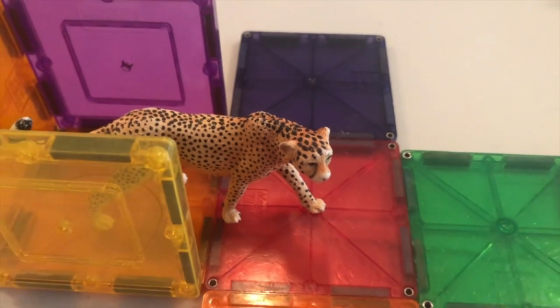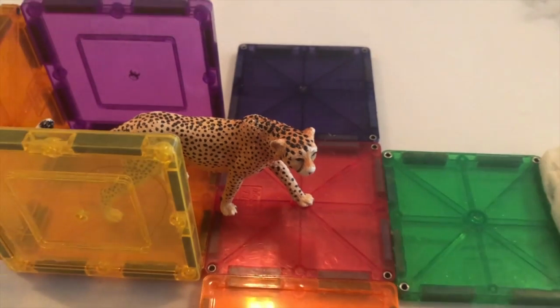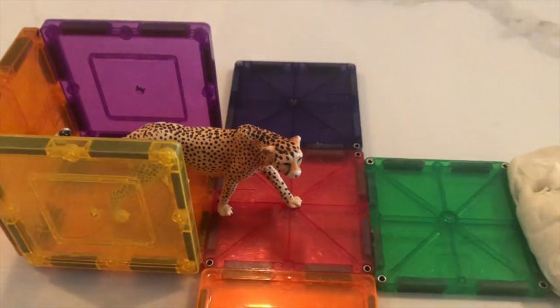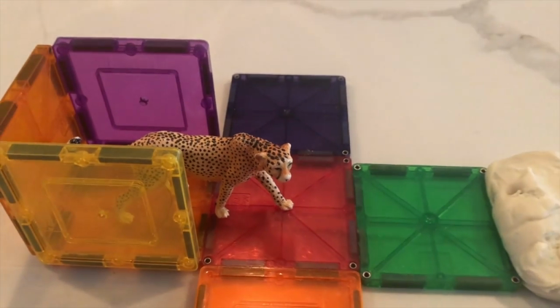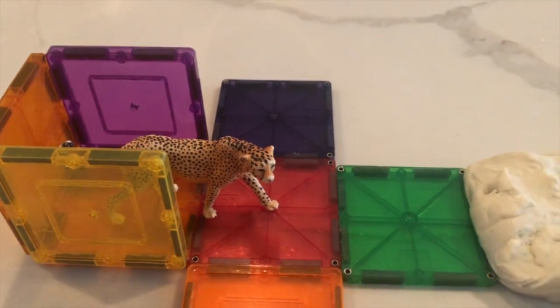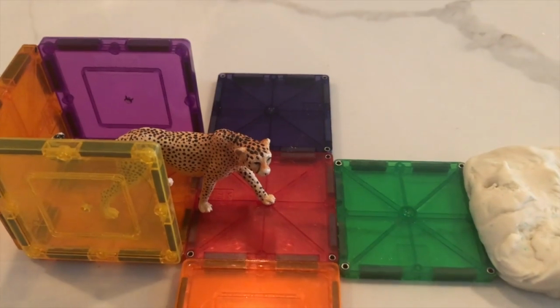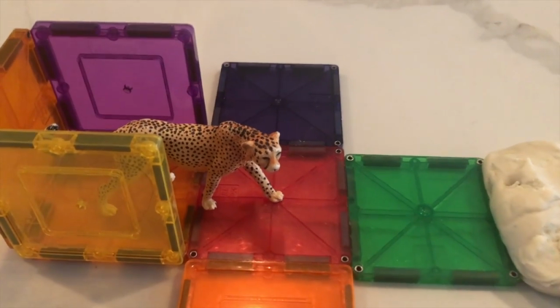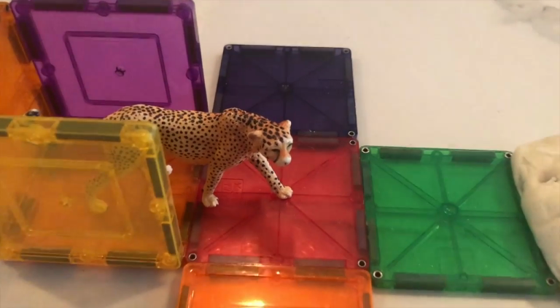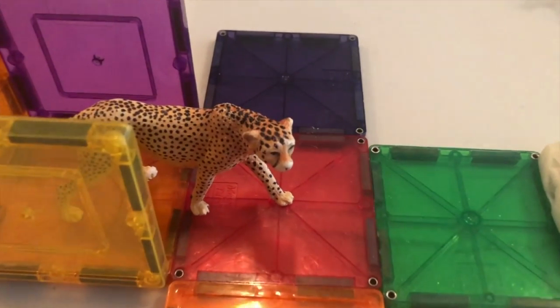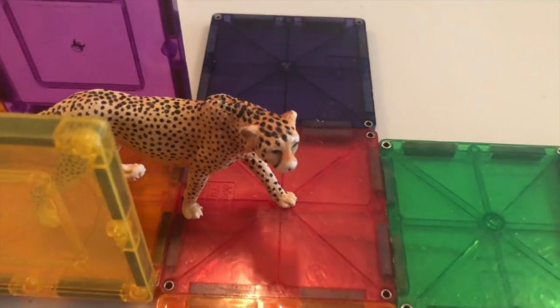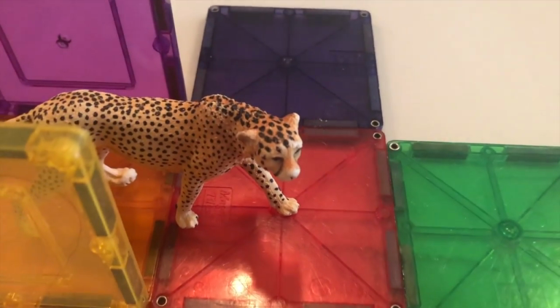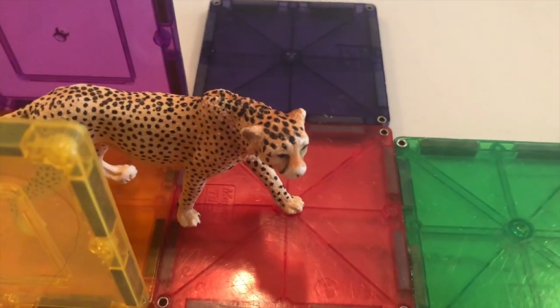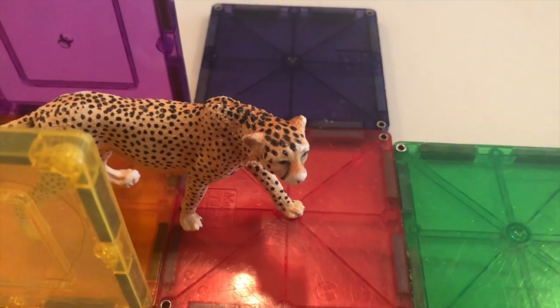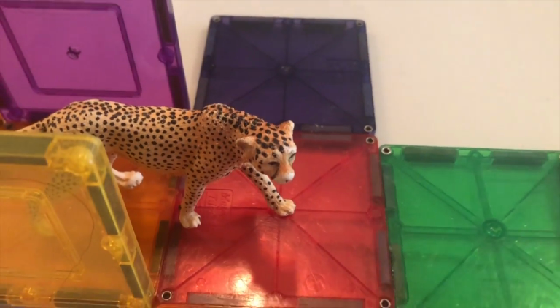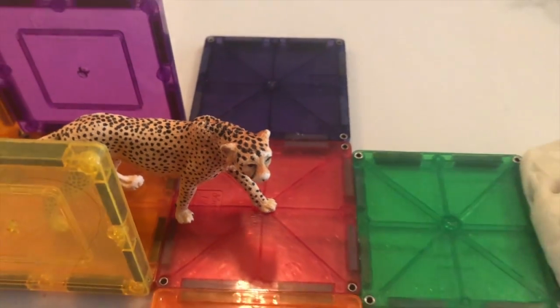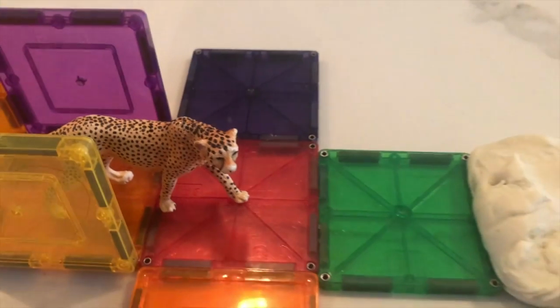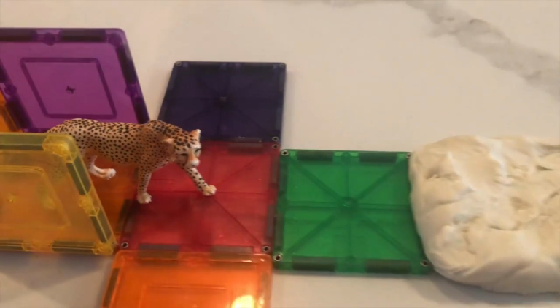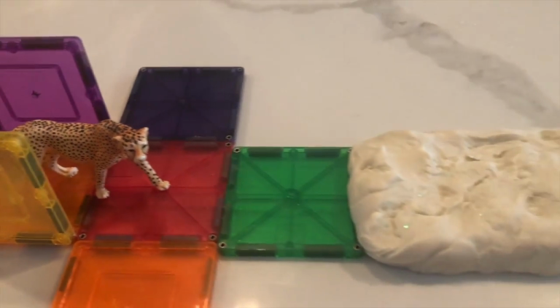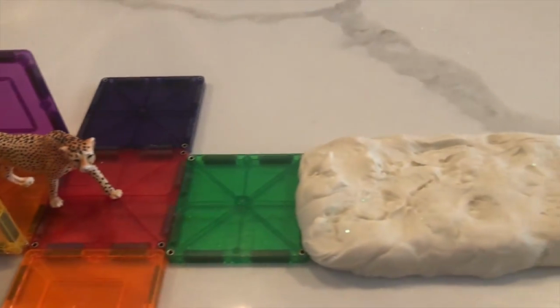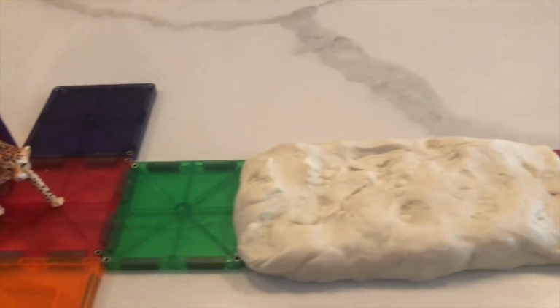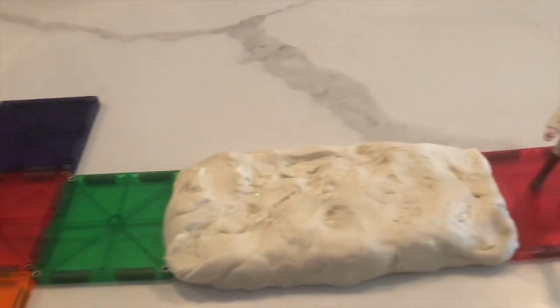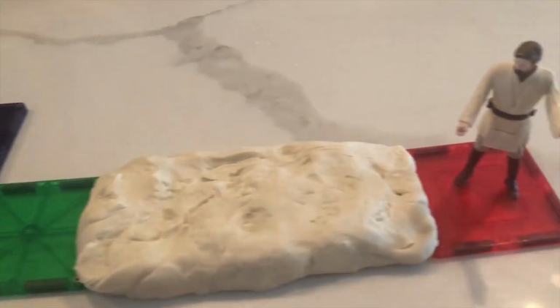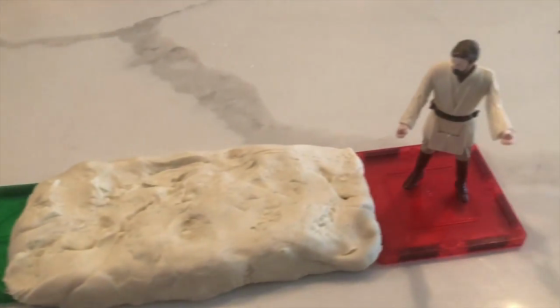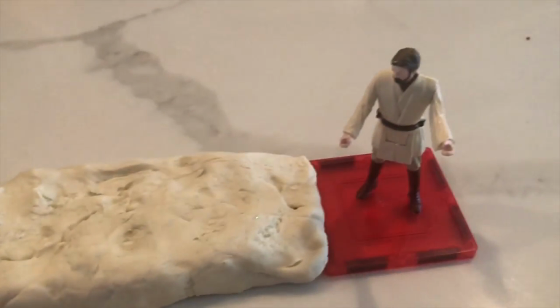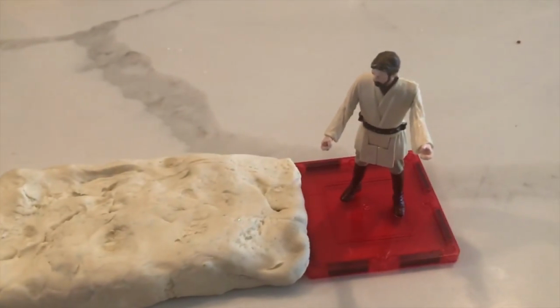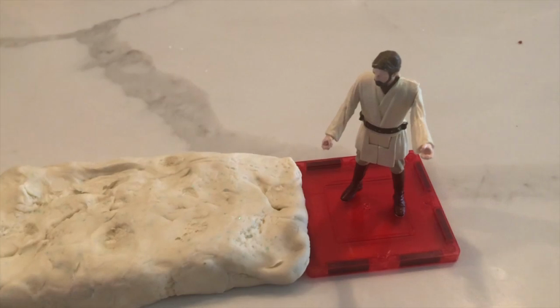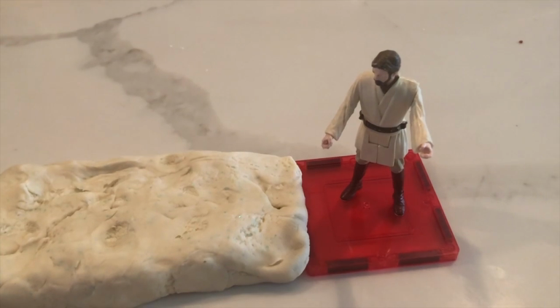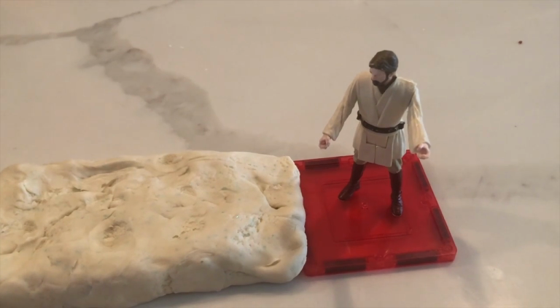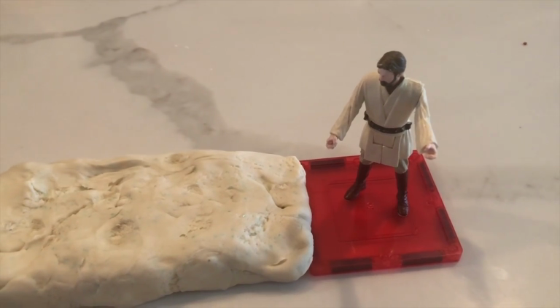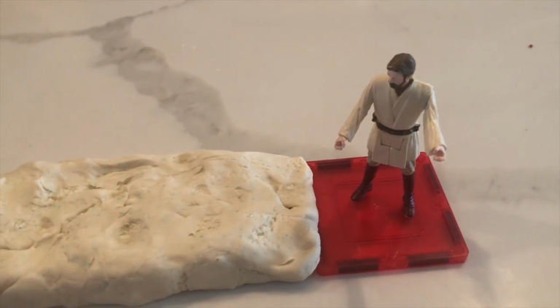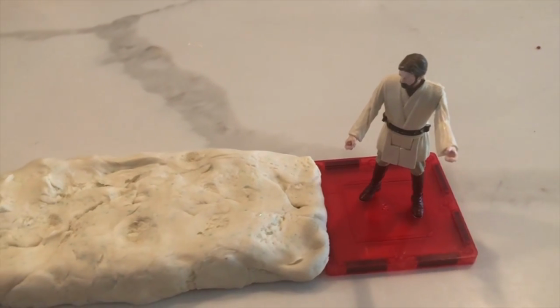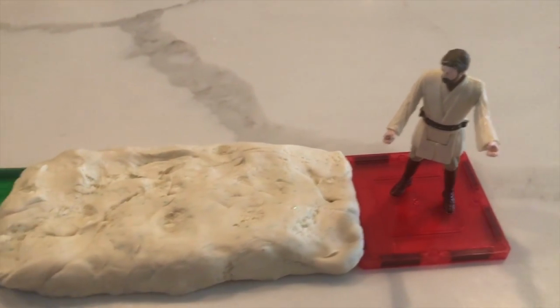Zuma wasn't an ordinary cheetah. She was the fastest cheetah alive. But one day she got lost, and she was missing her friend, Master Obi-Wan Kenobi, Jedi Knight.